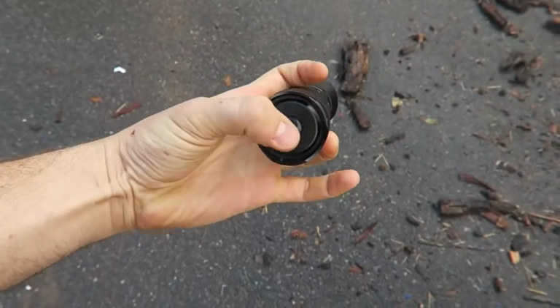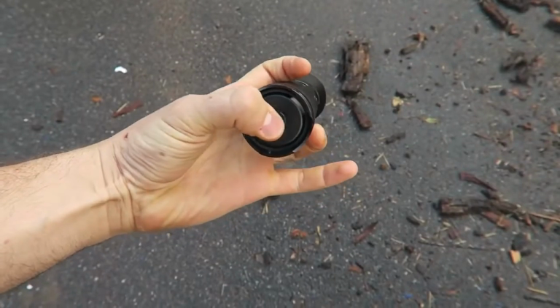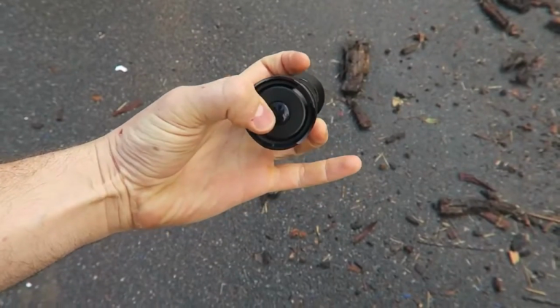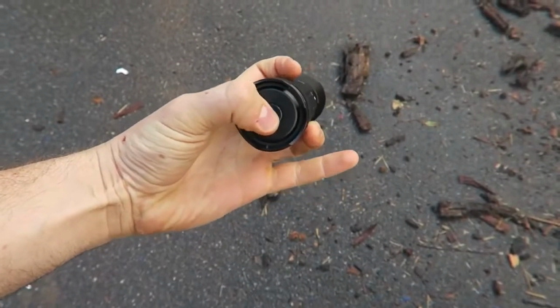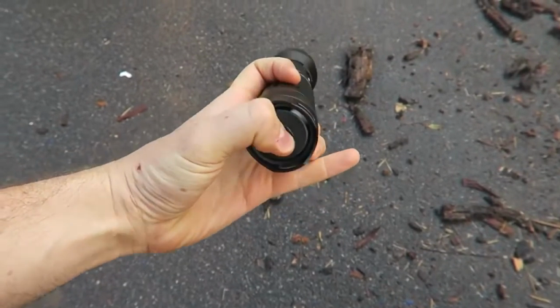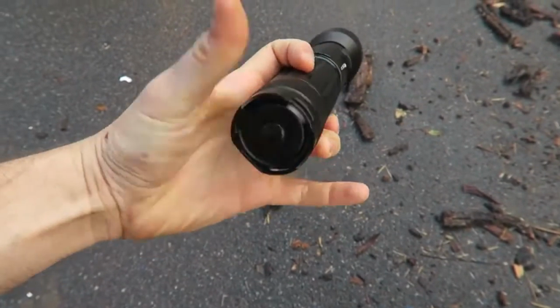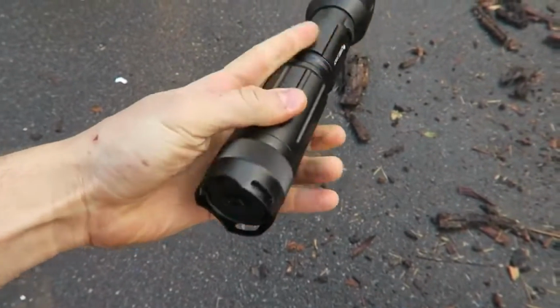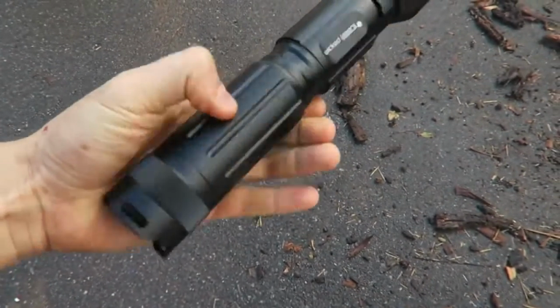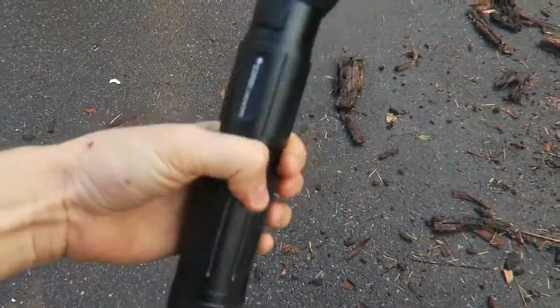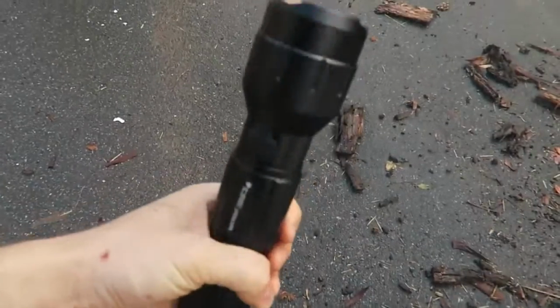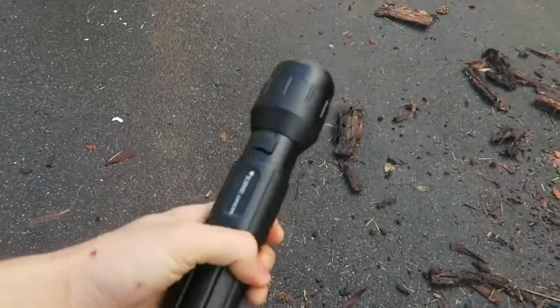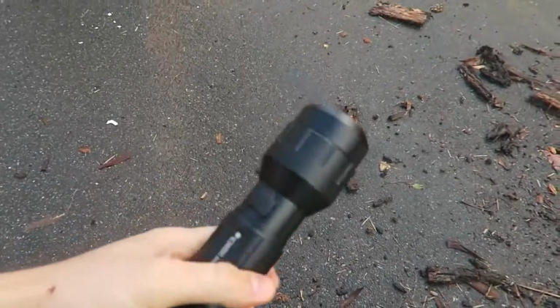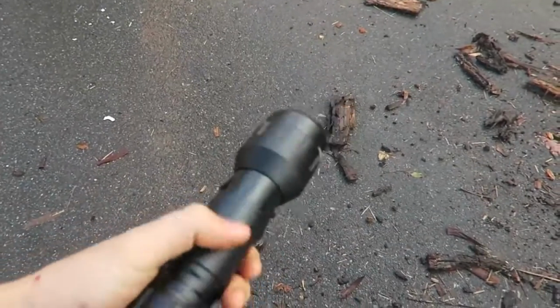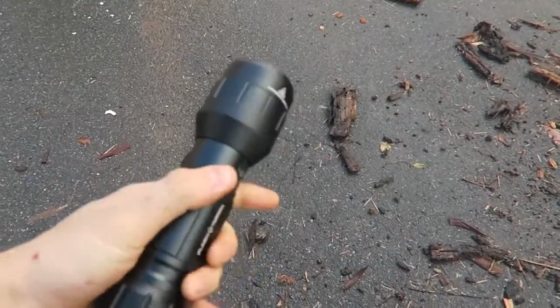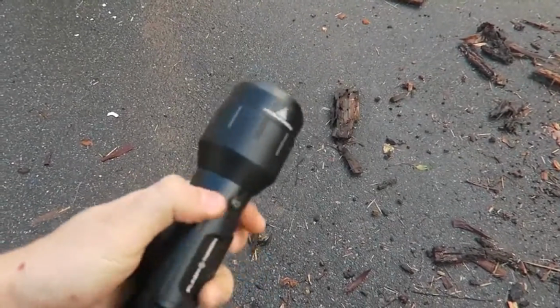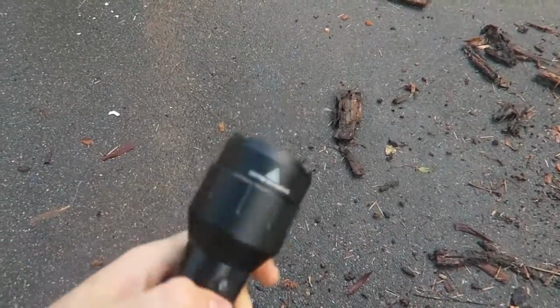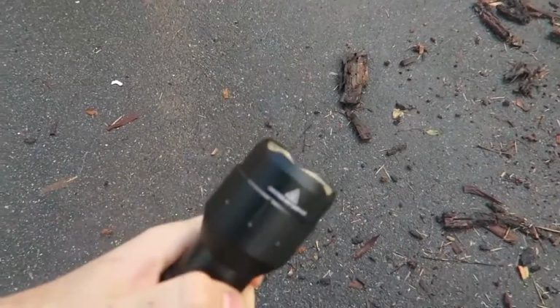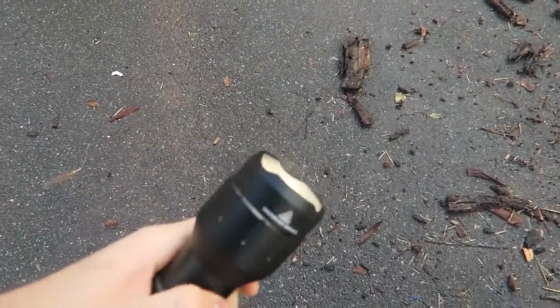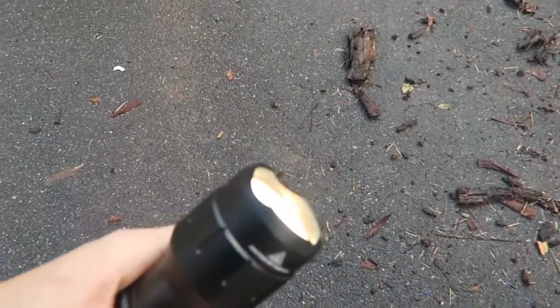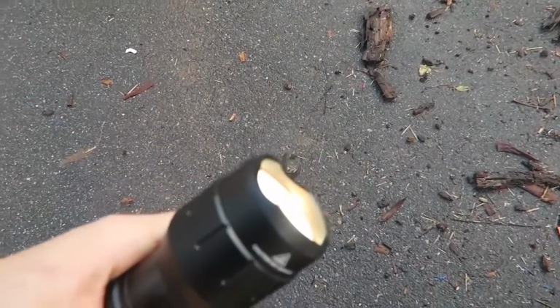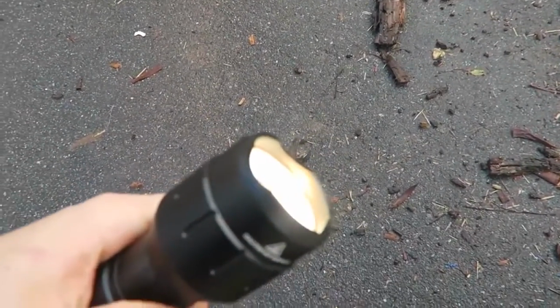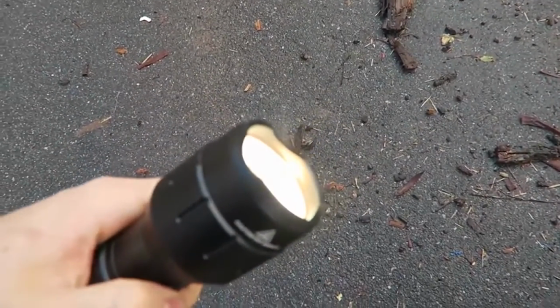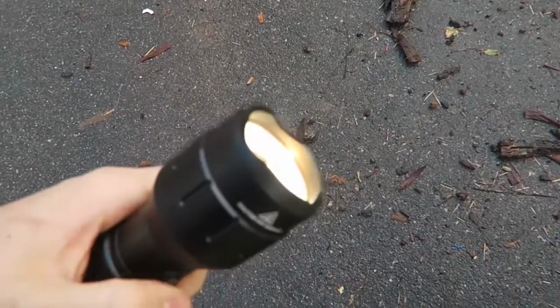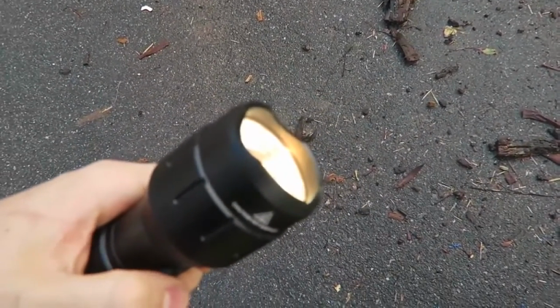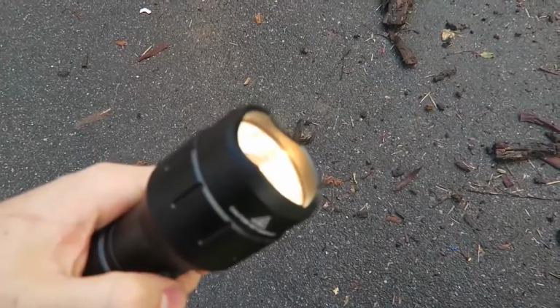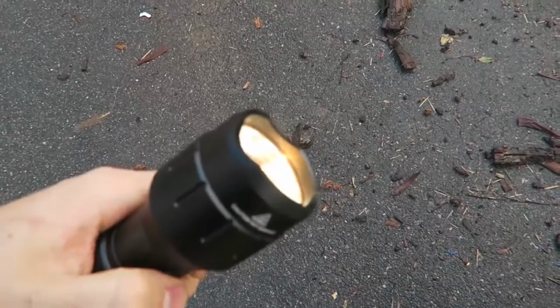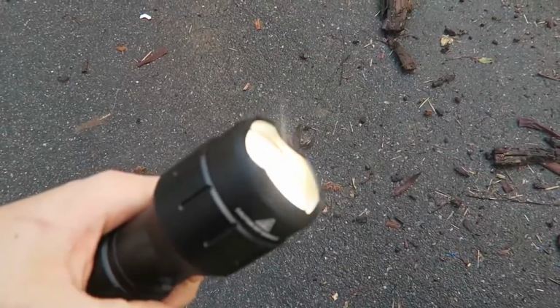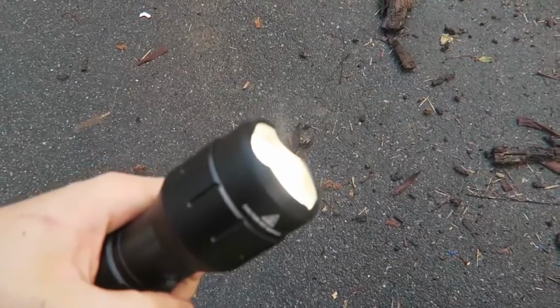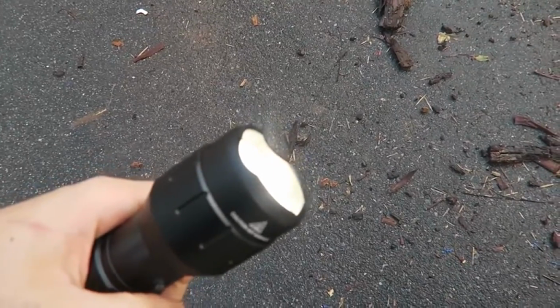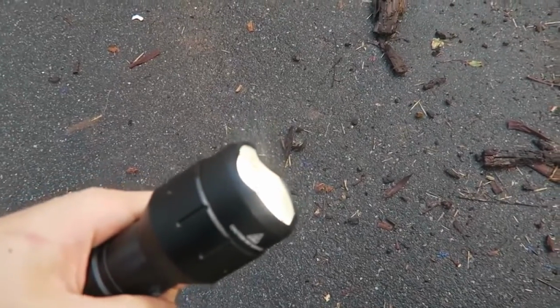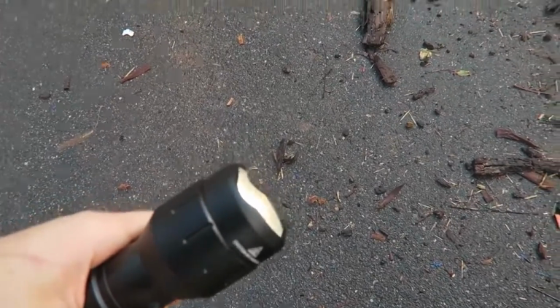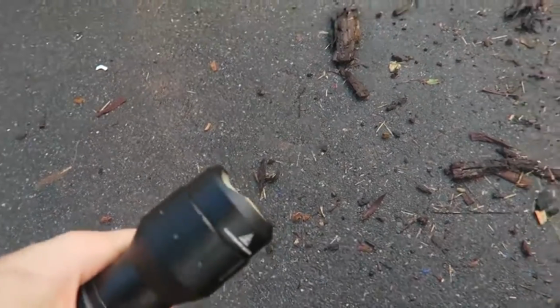So there is one button right here, turn this on, and another one right here to change the power of the flashlight, as you can see. I'm gonna set it on brightest.